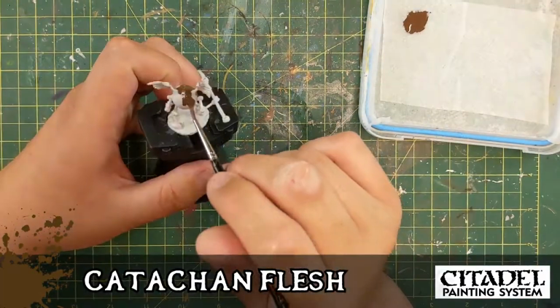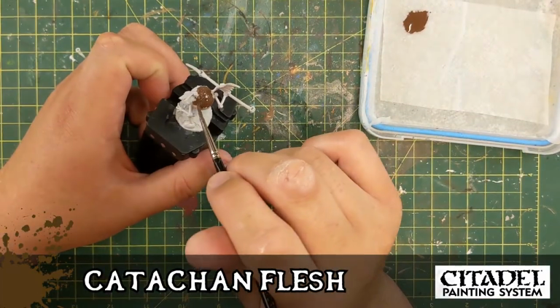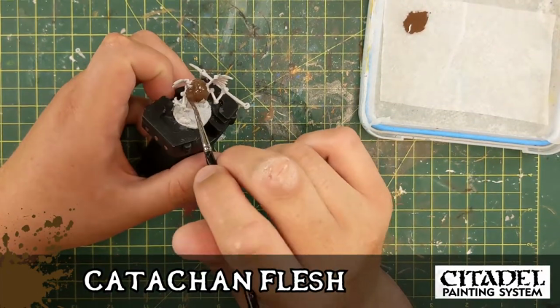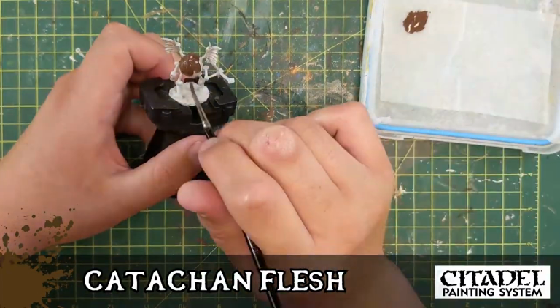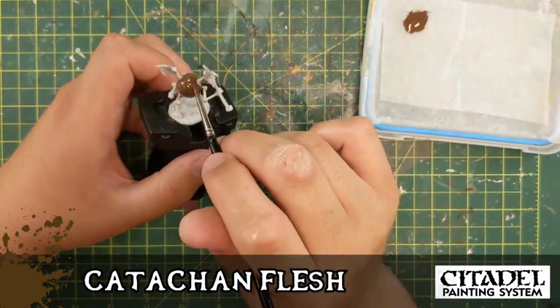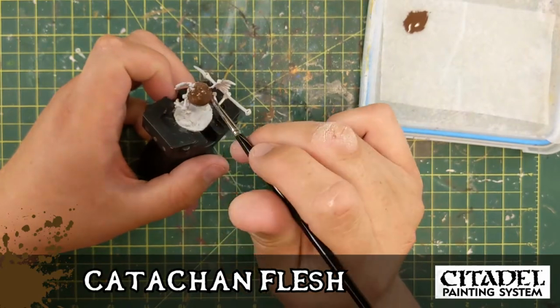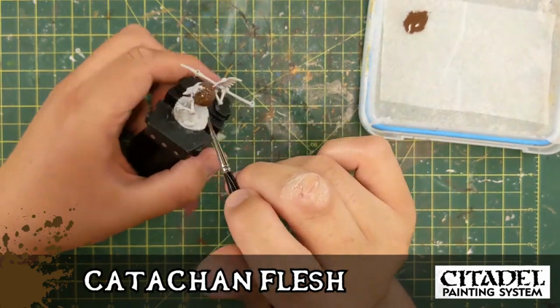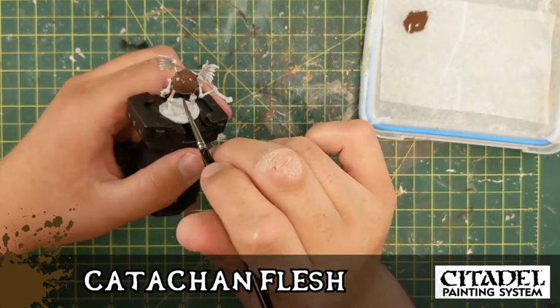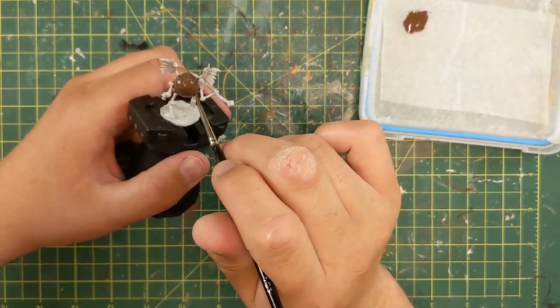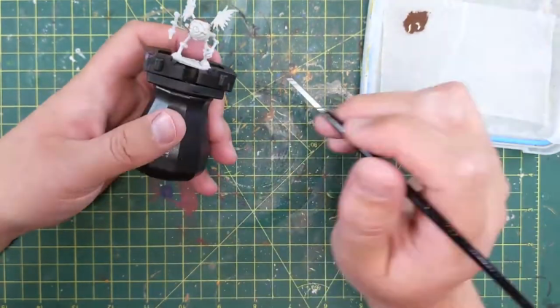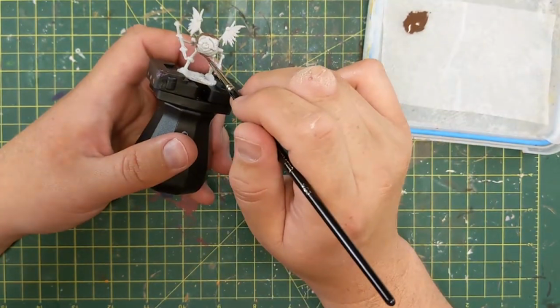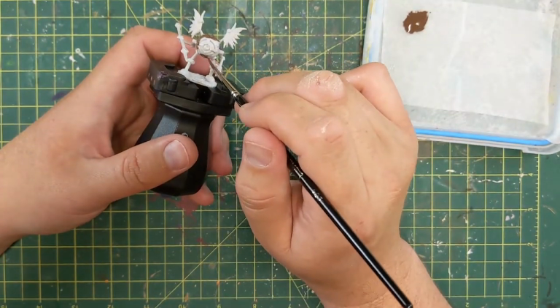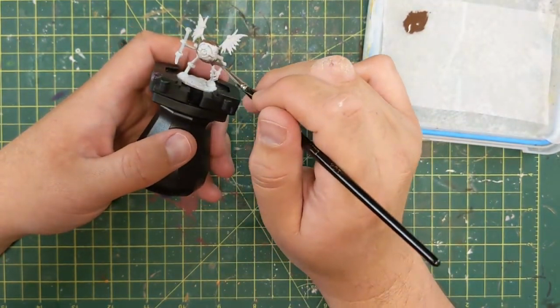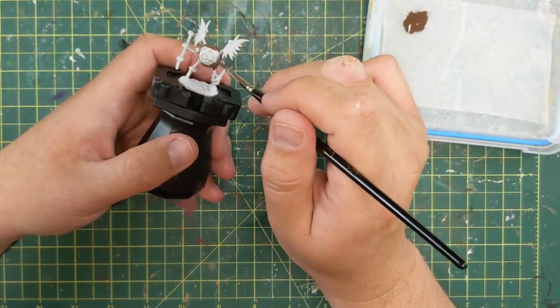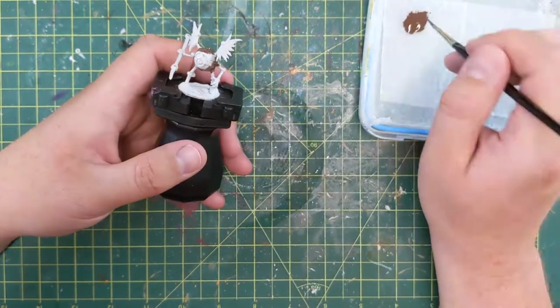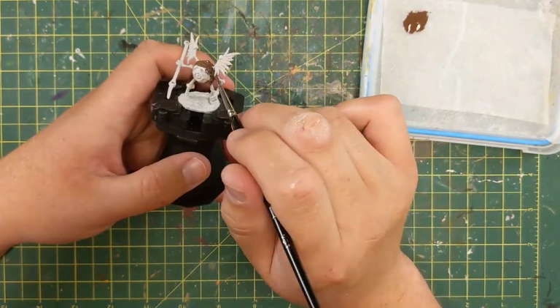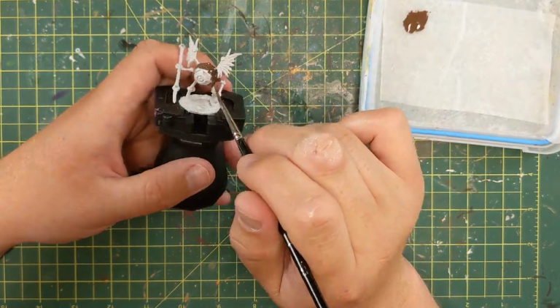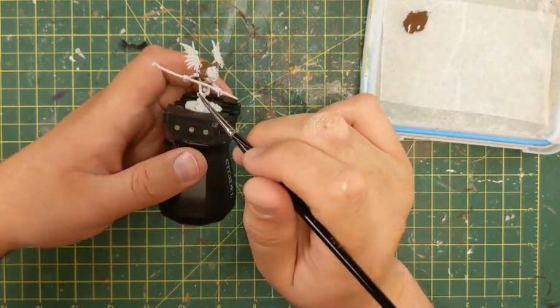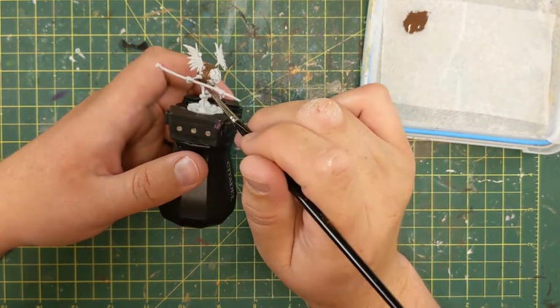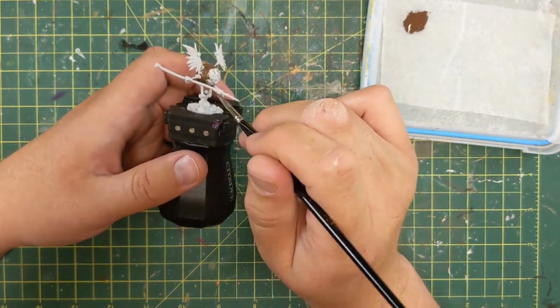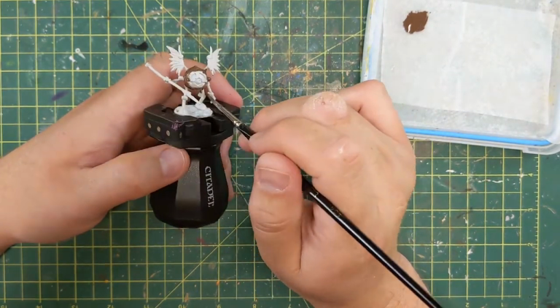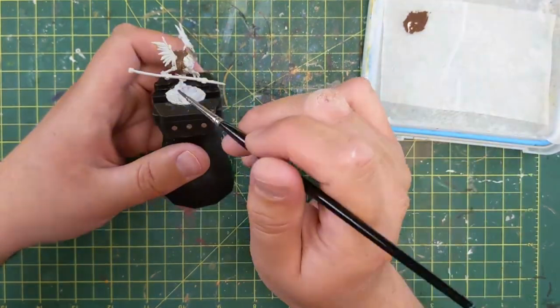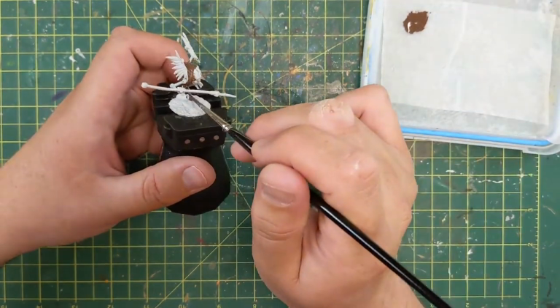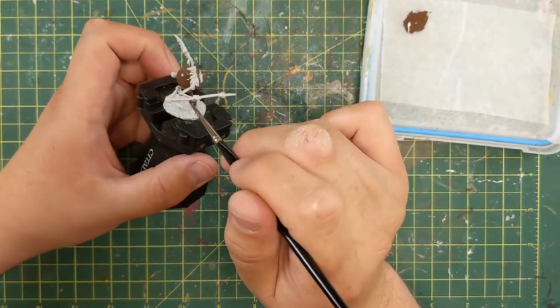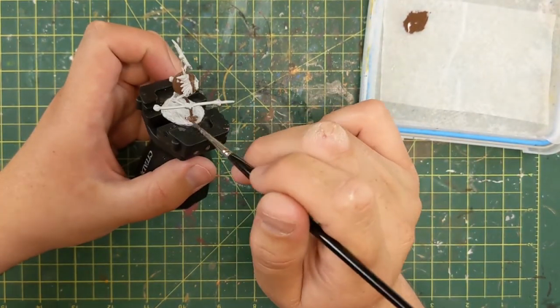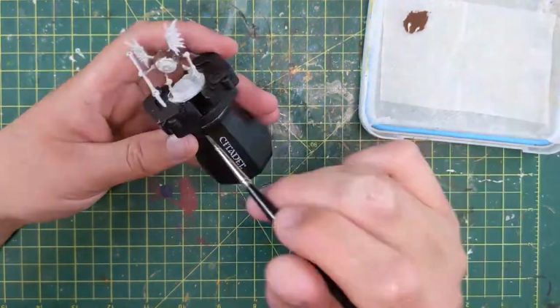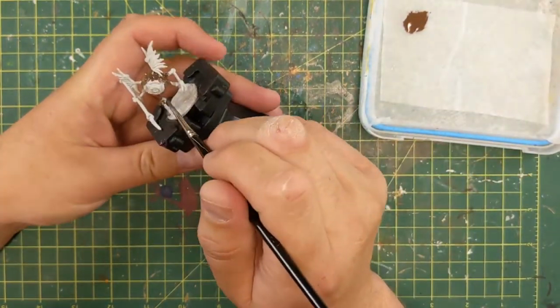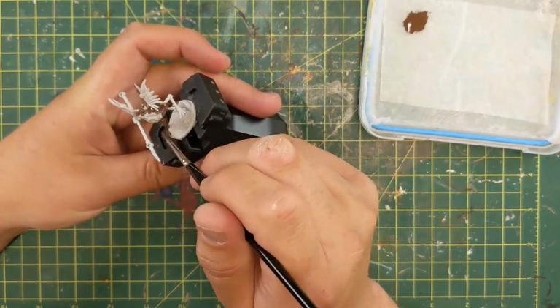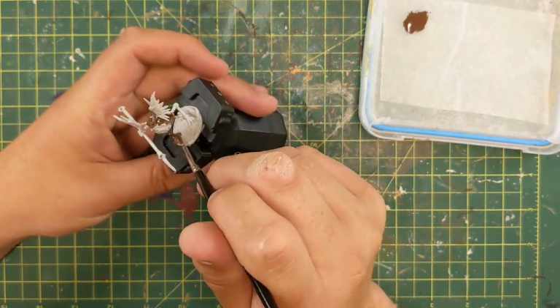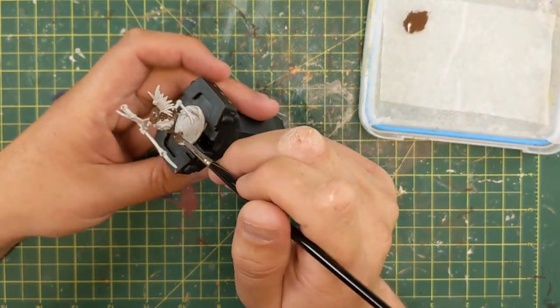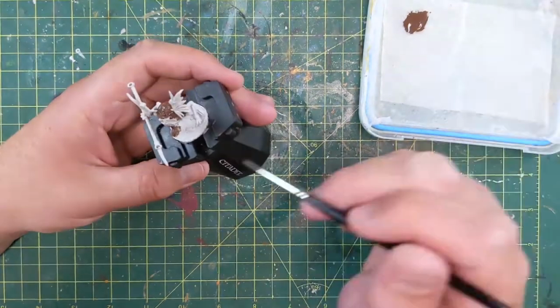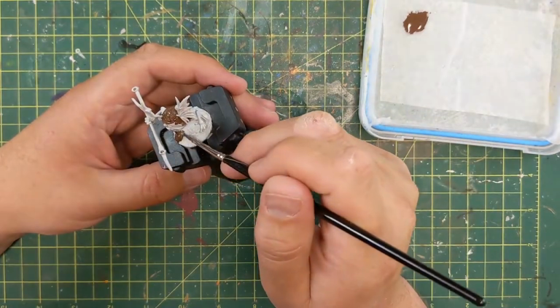This is Katachan Flesh. Fun fact — I thought I would paint these as non-metallic metals. So you can see in this kind of choppy time-lapse video that I have here, I tried and failed horribly.